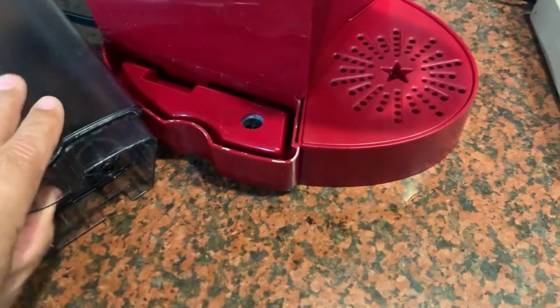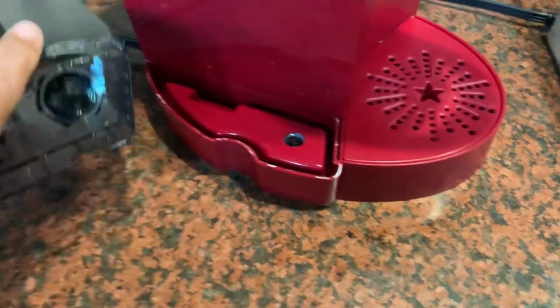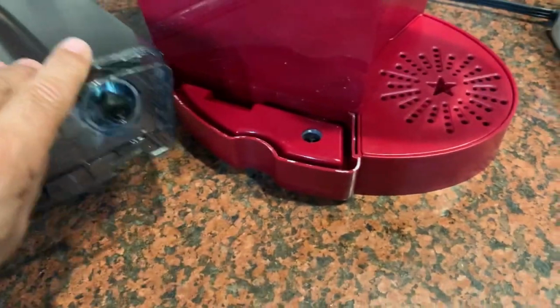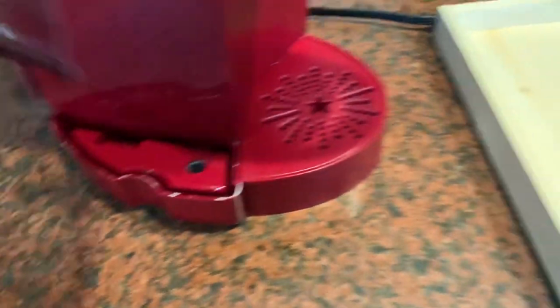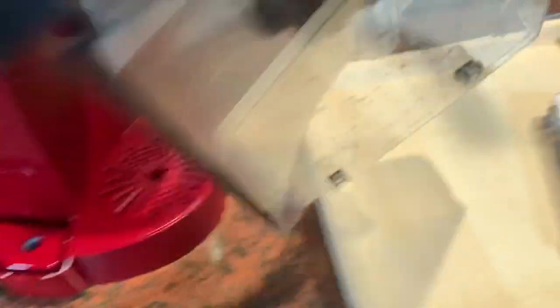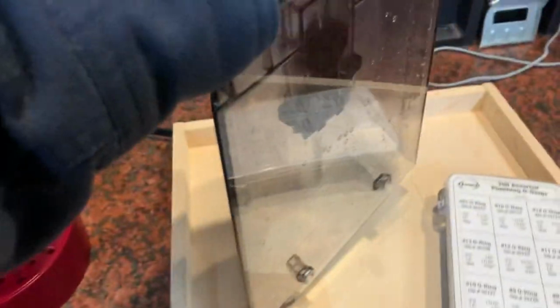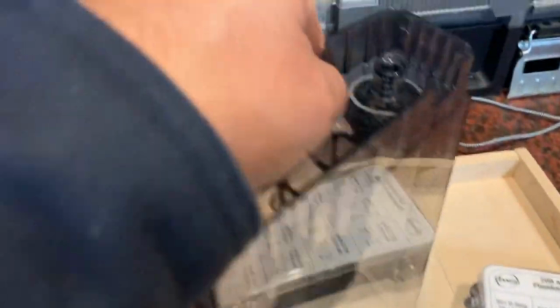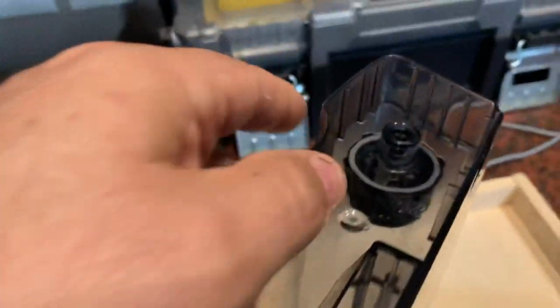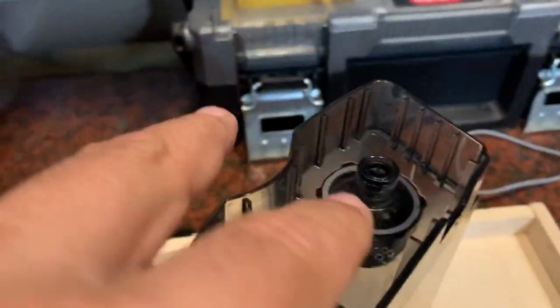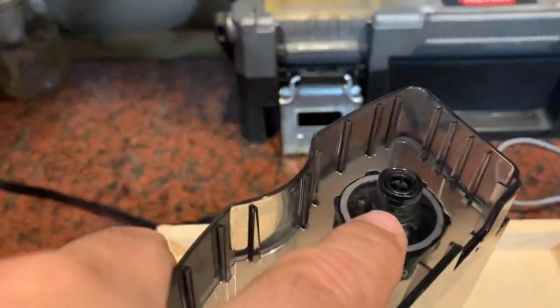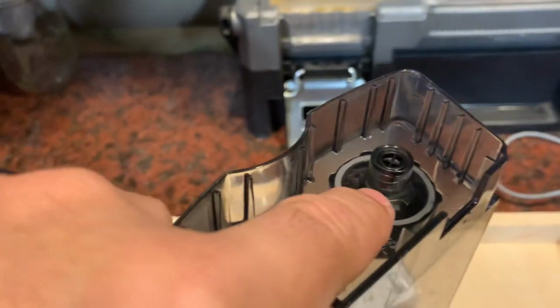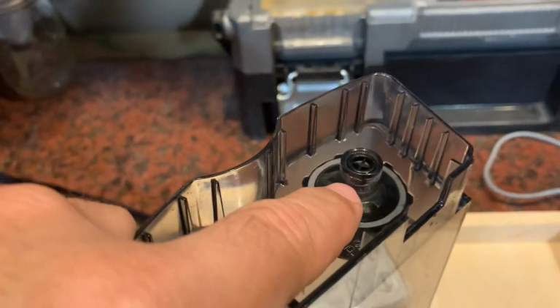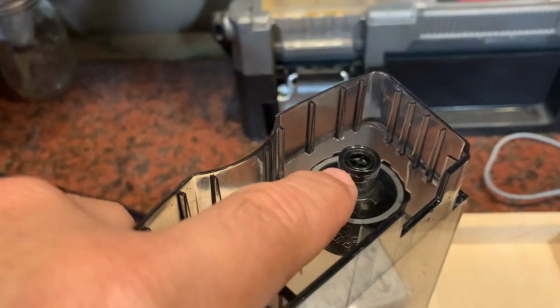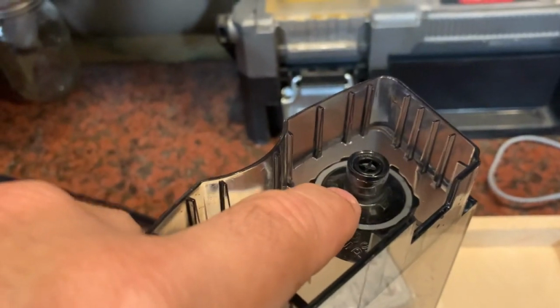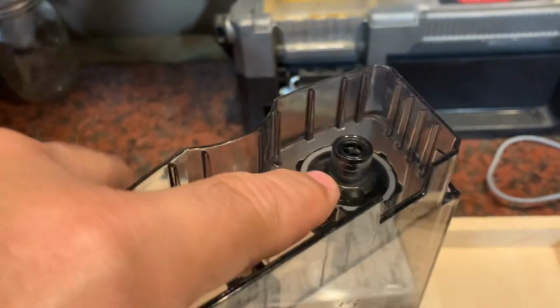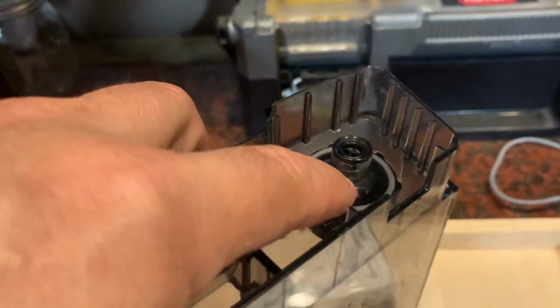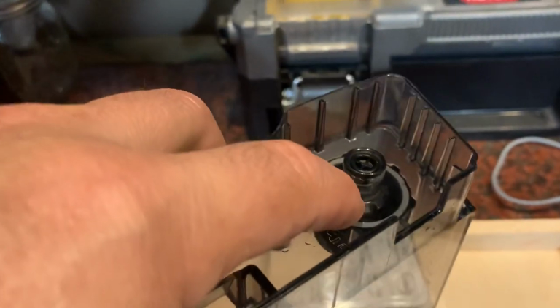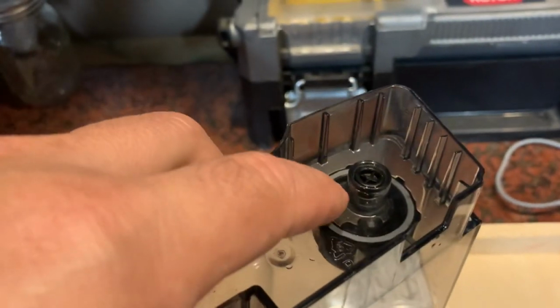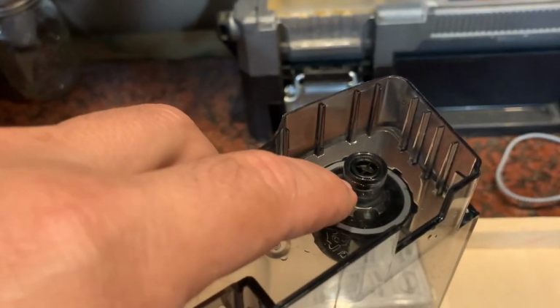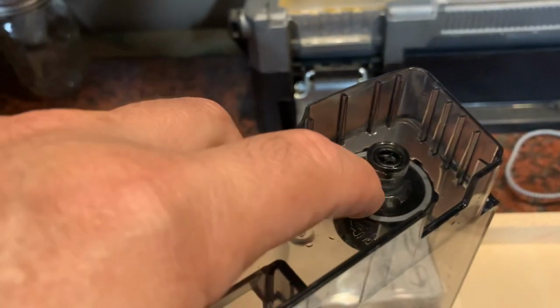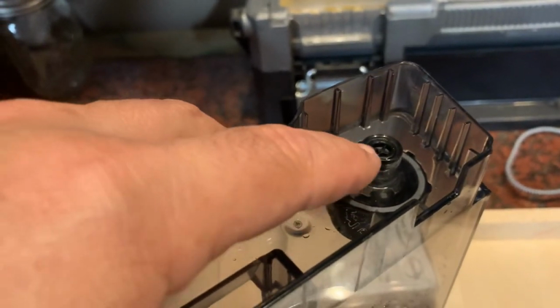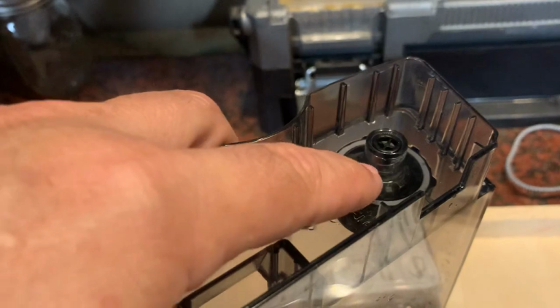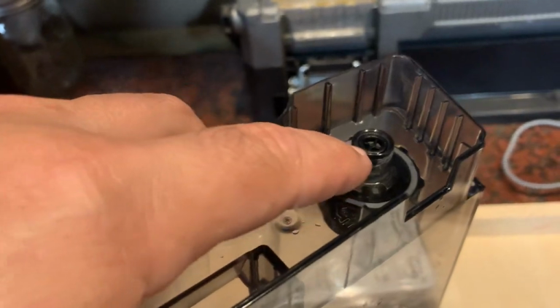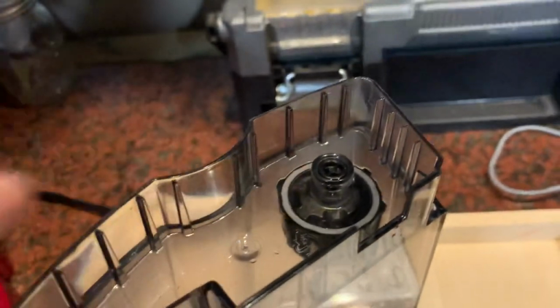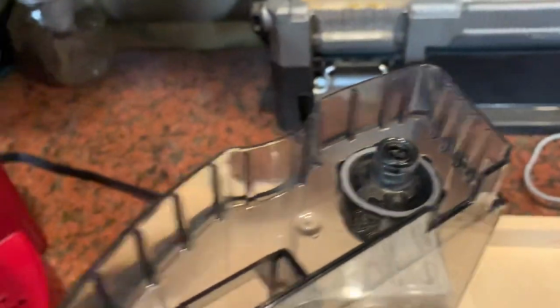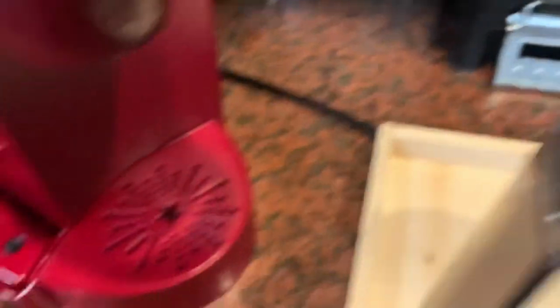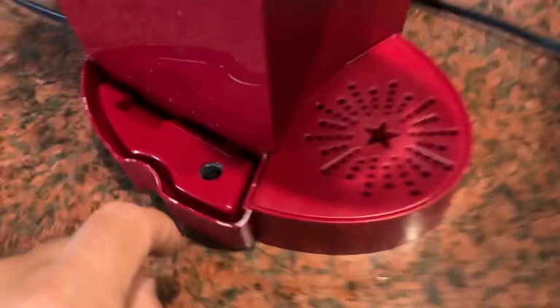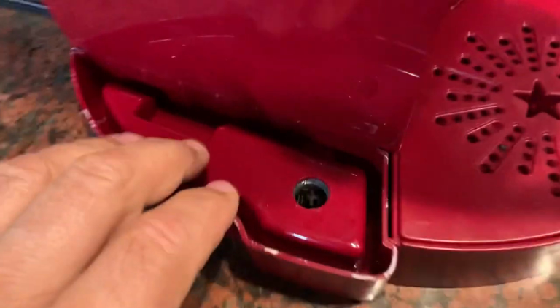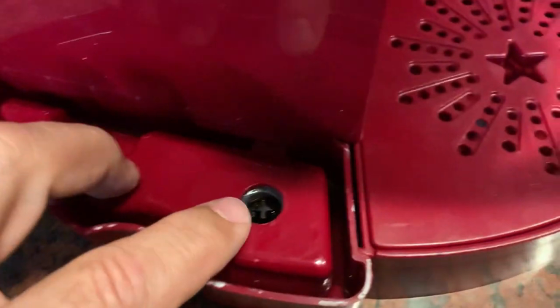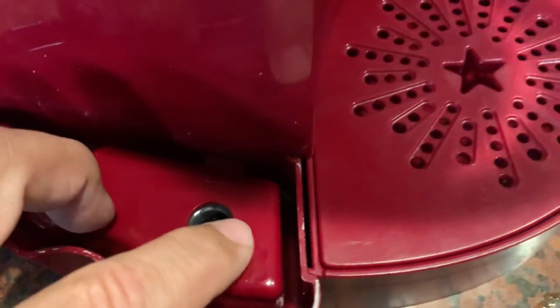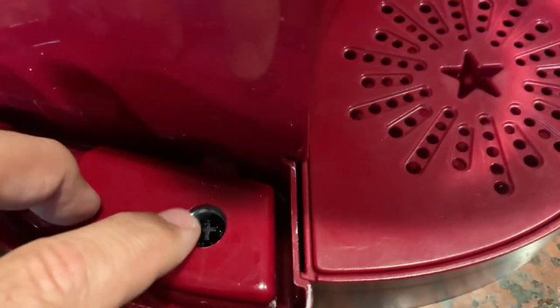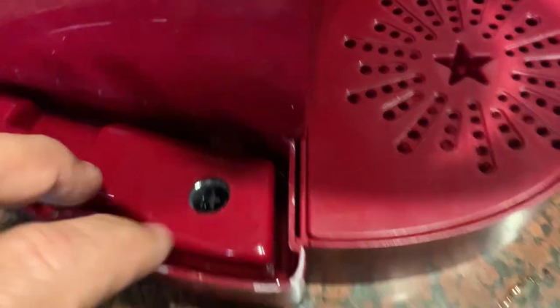A simple way to fix this is to put an o-ring around this plastic shaft here. There isn't one here originally — we're going to add one that was never there, and it's going to help make the seal into this hole a little more effective.